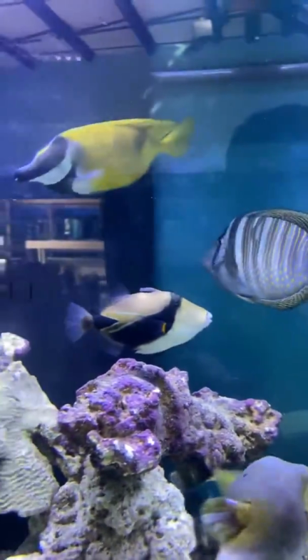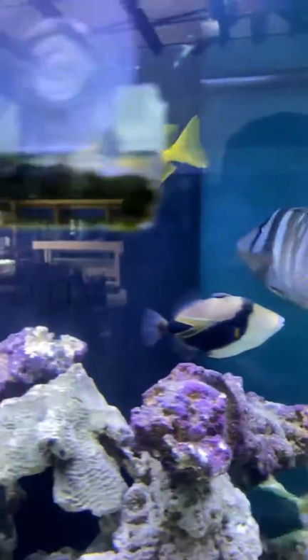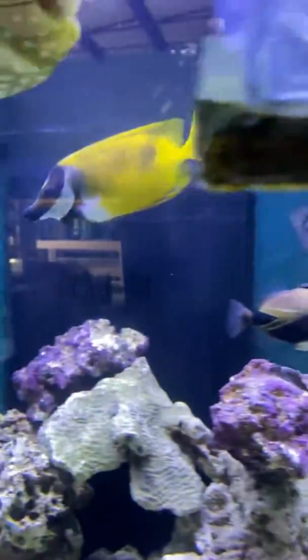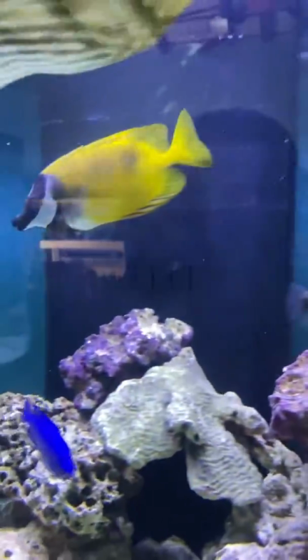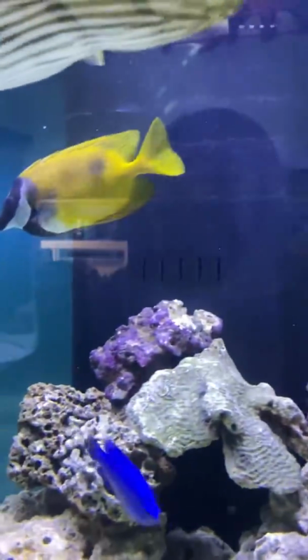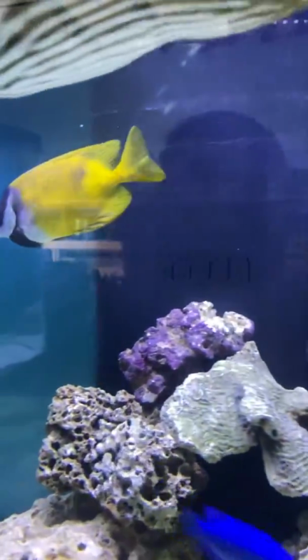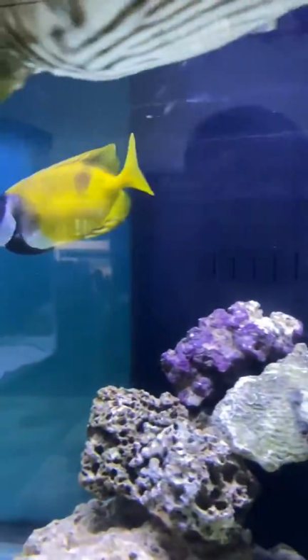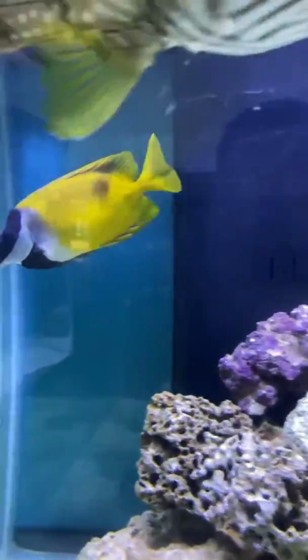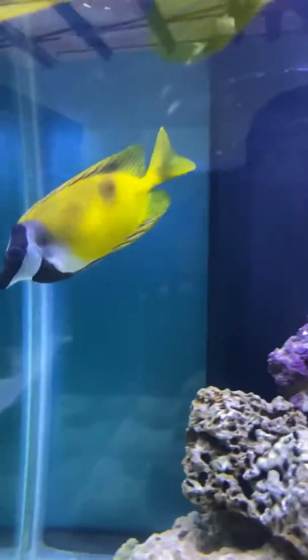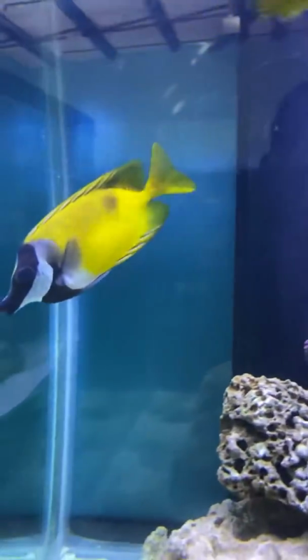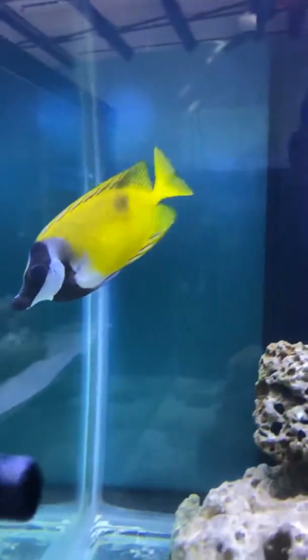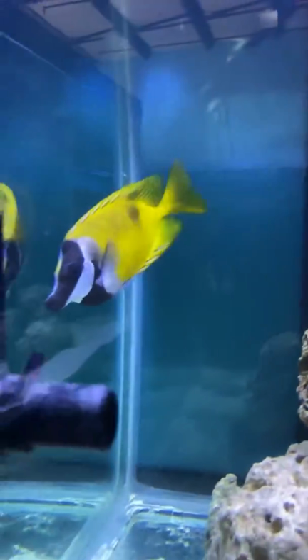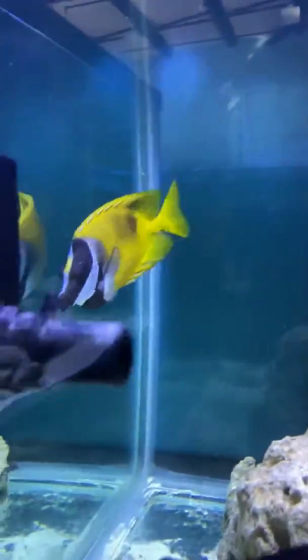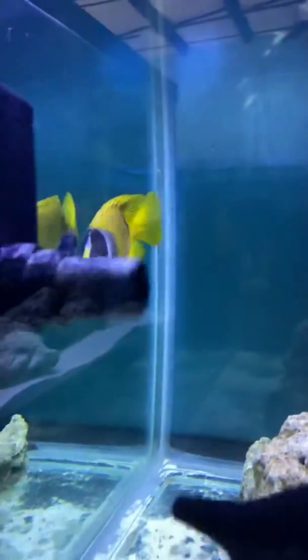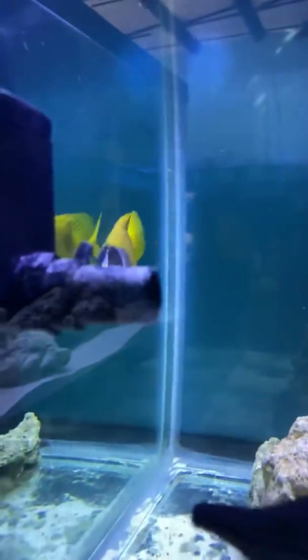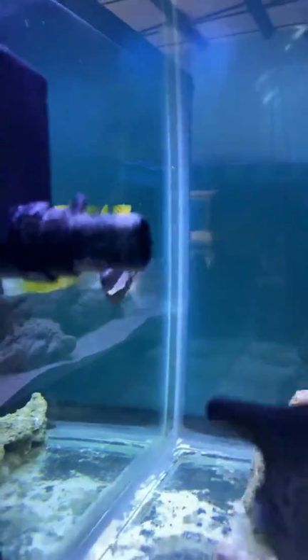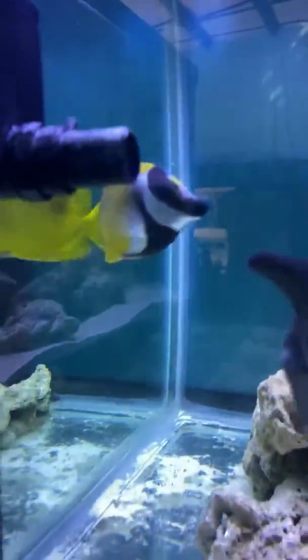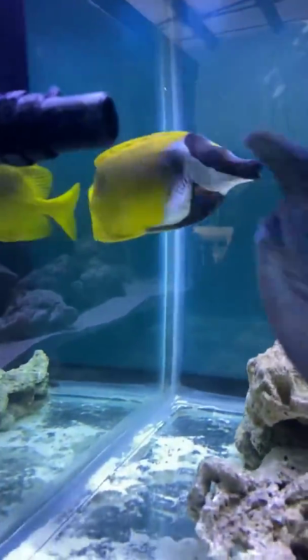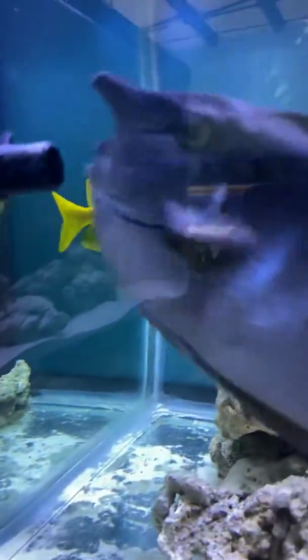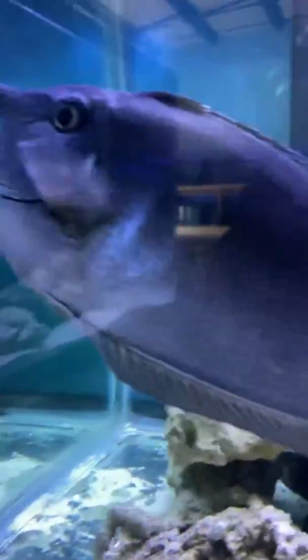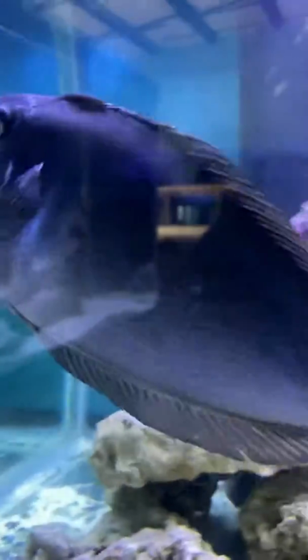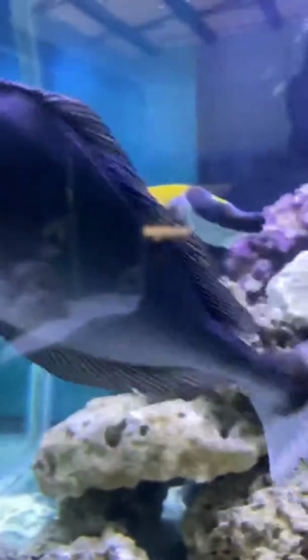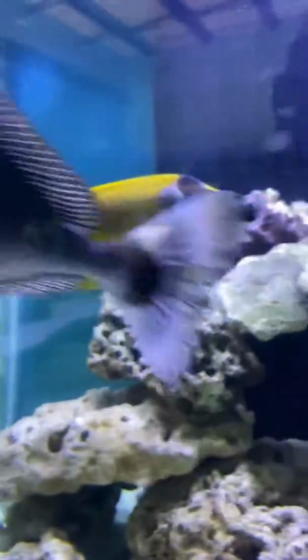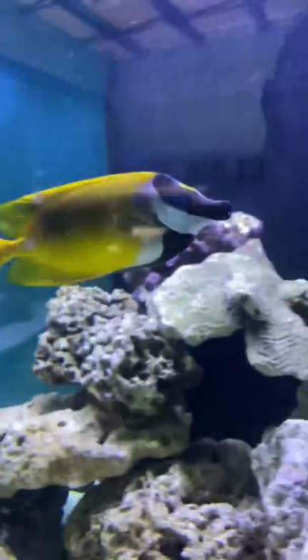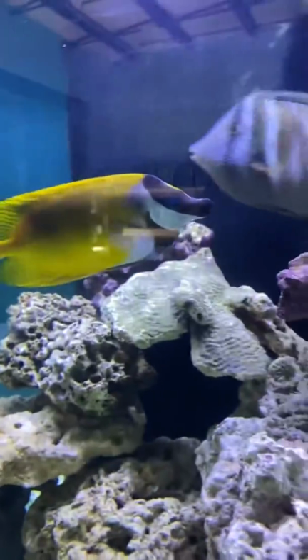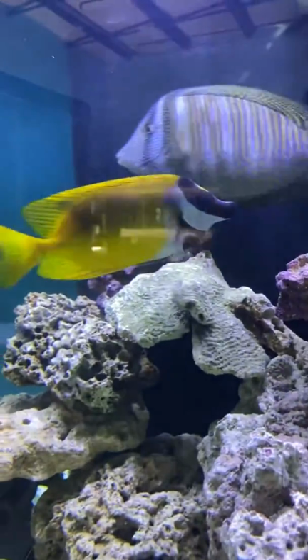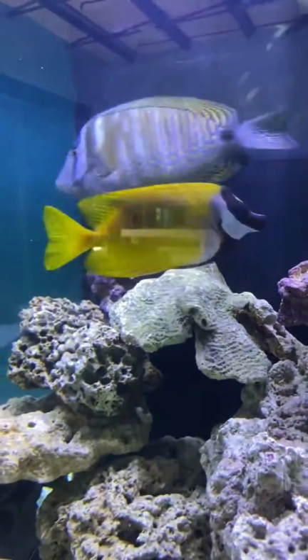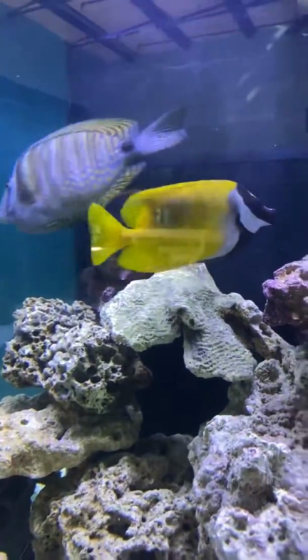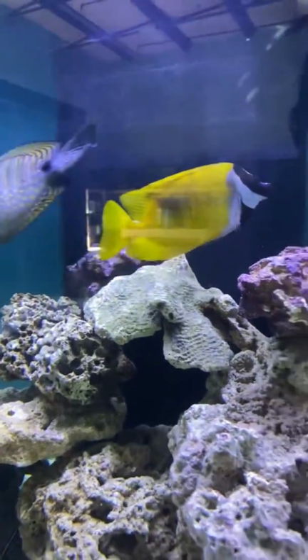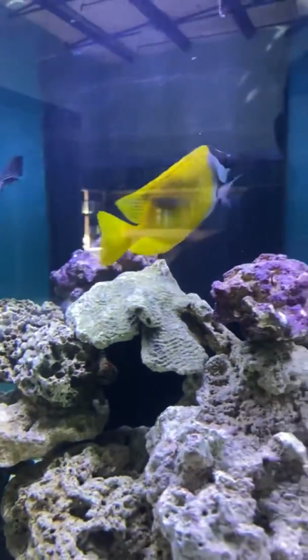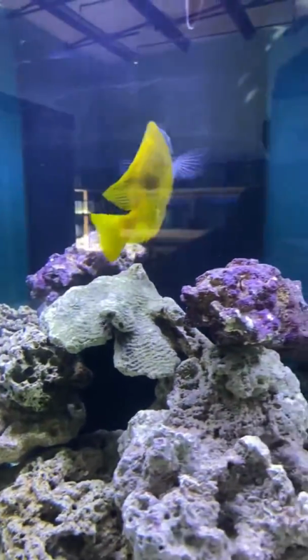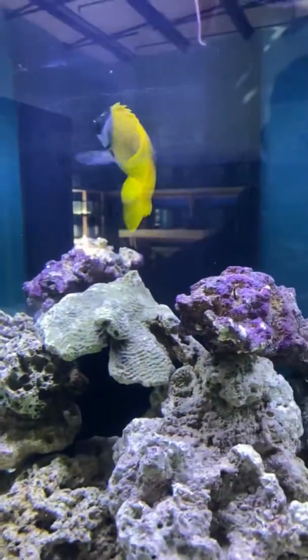If you have any interest in purchasing this fish, feel free to give us a call at 774-215-3311, or check us out at AllThingsAquaticStore.com.